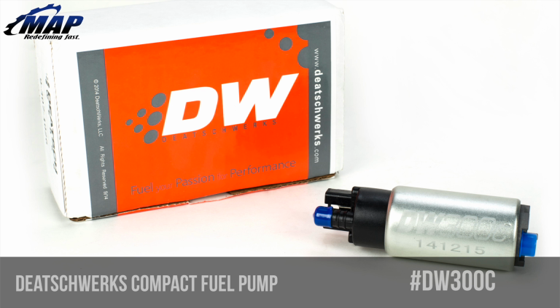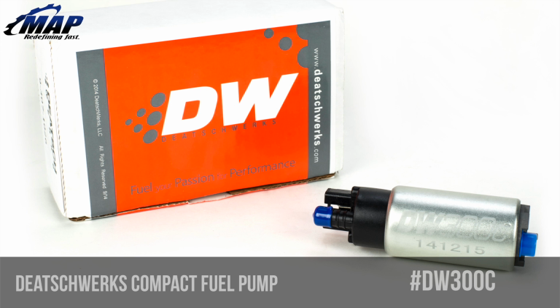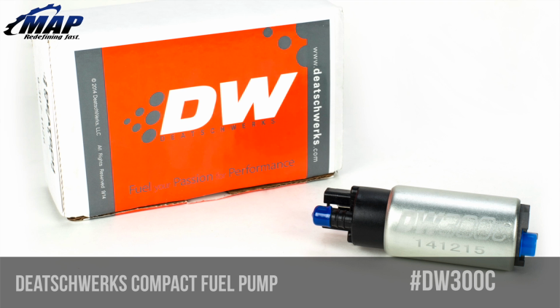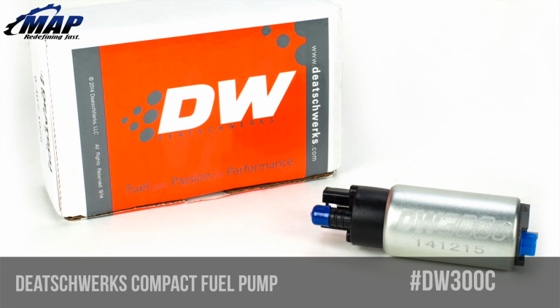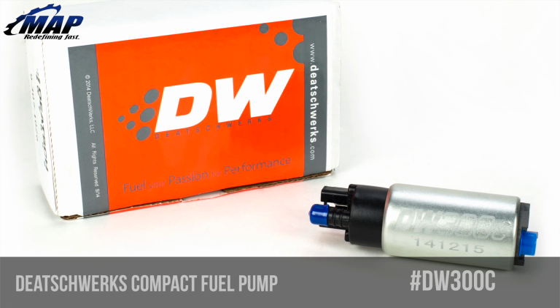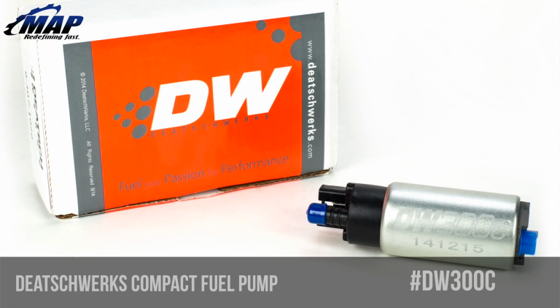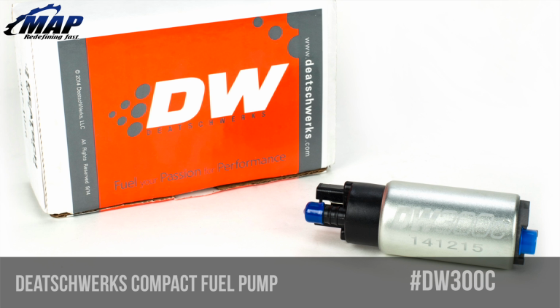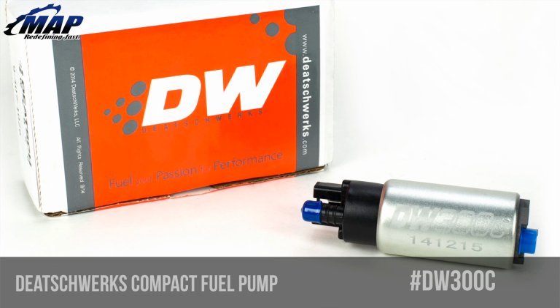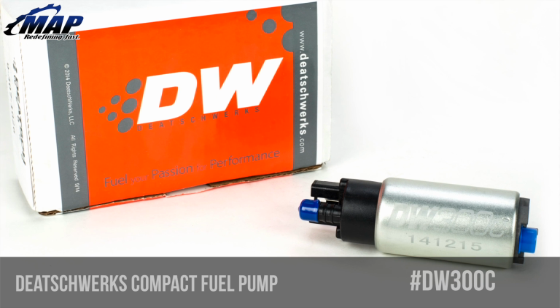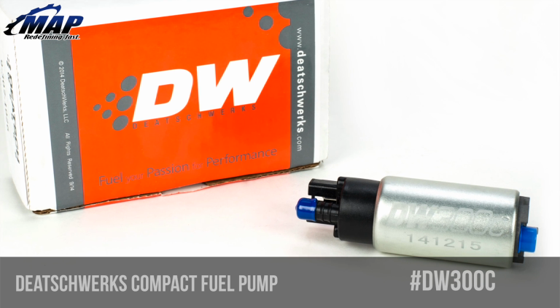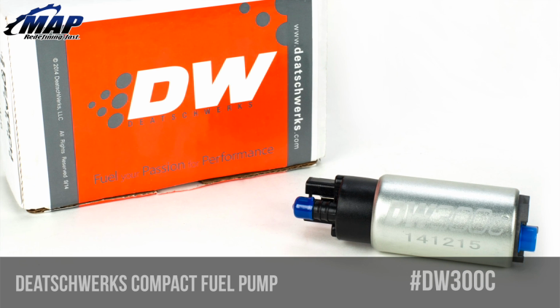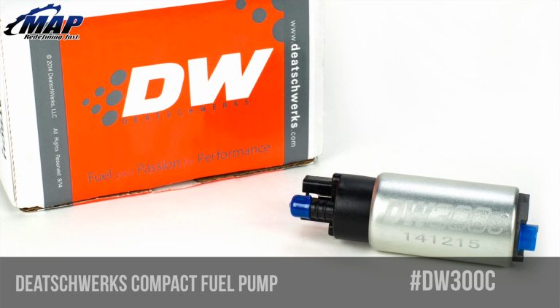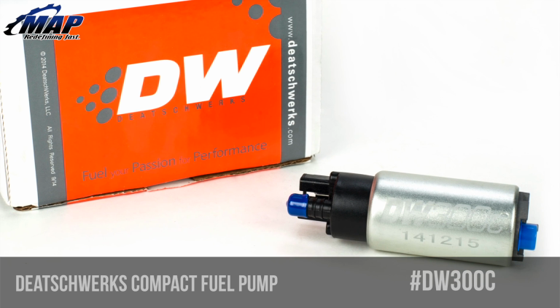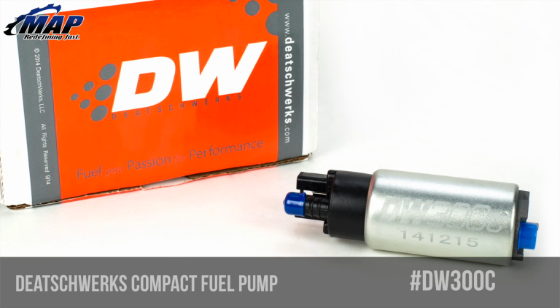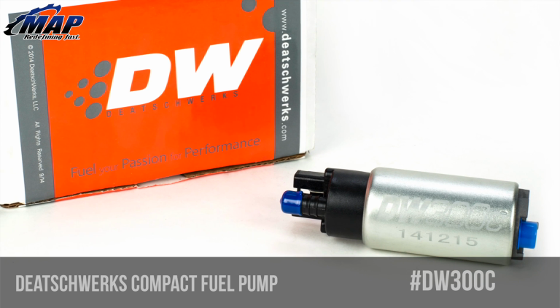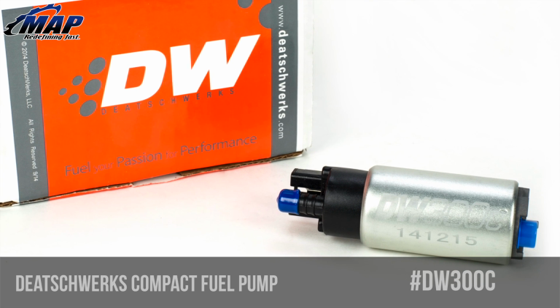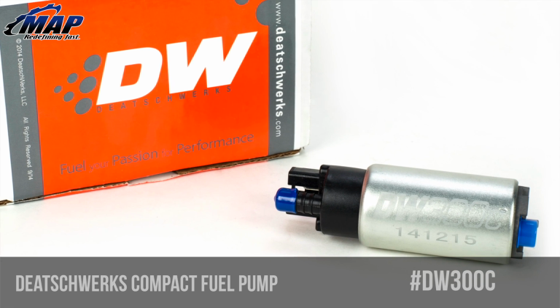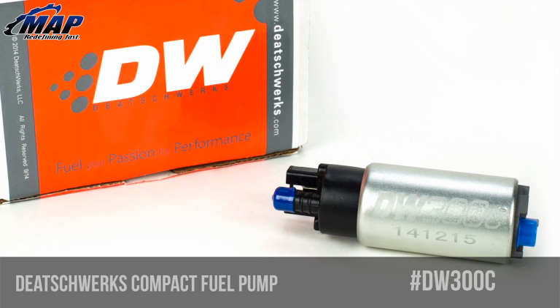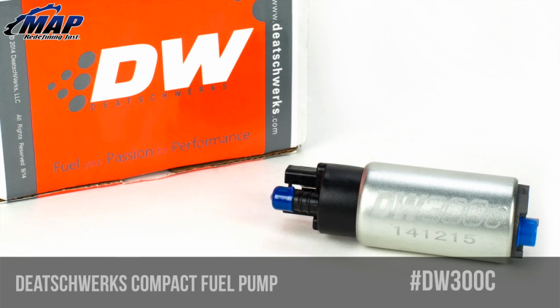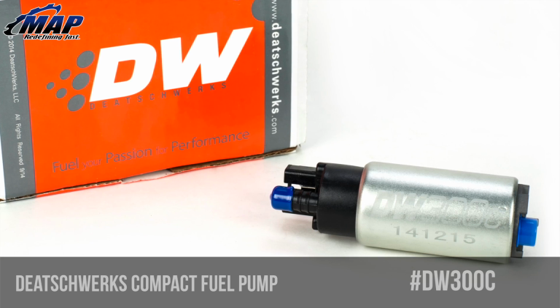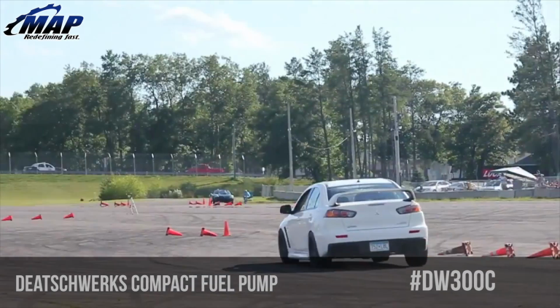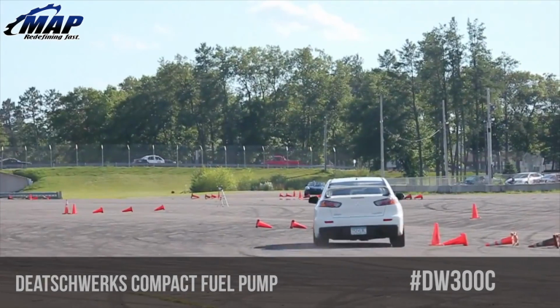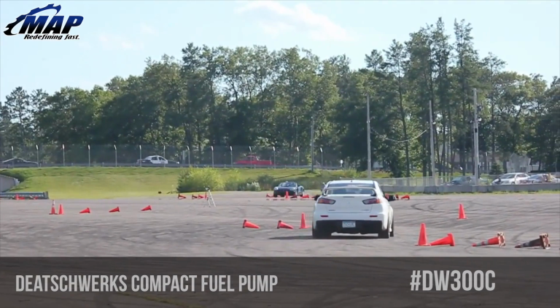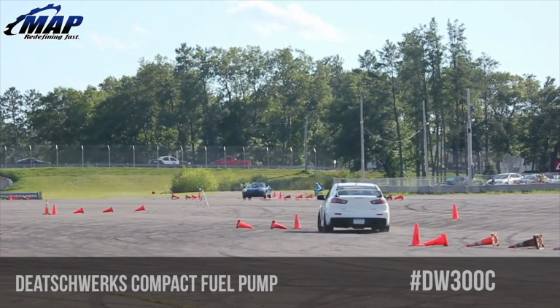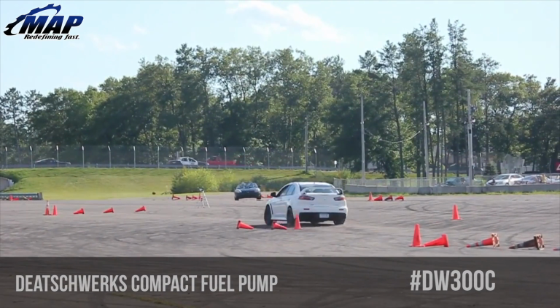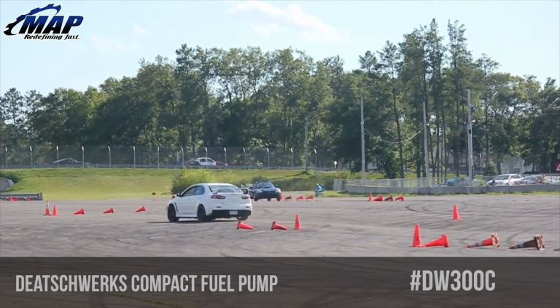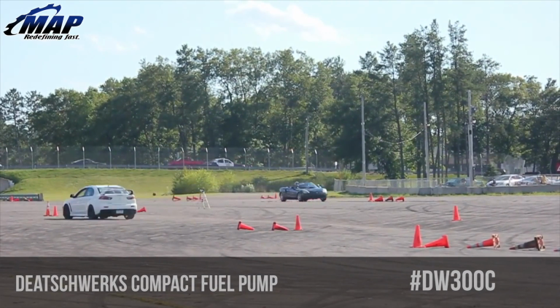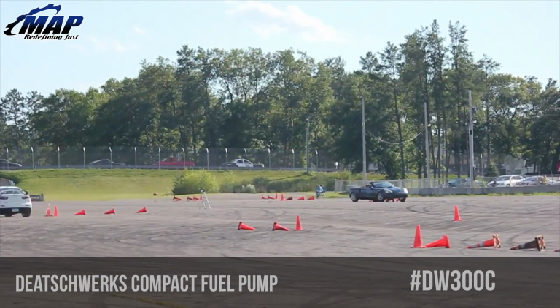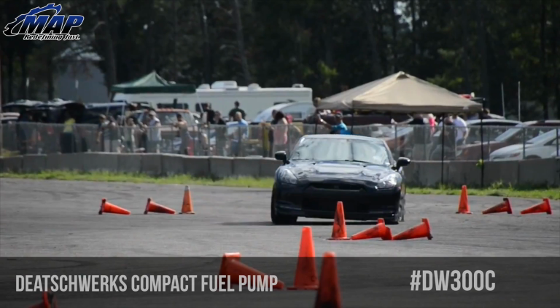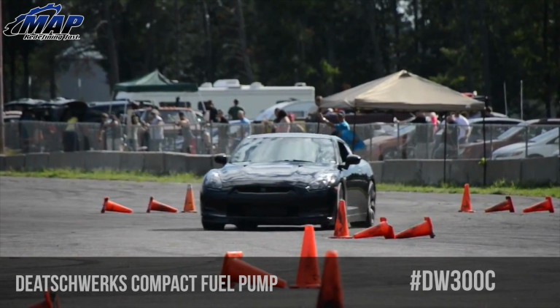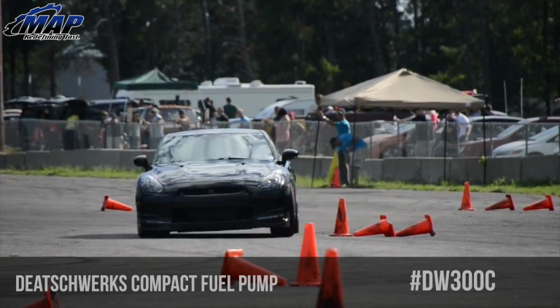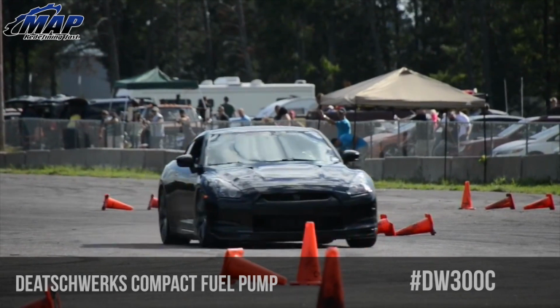Hey everyone, it's Eric from MAPerformance.com. Today we're going to look at the brand new Deatschwerks DW300C drop-in 340L per hour fuel pump. This pump will fit many applications including the Evo 10, GTR, Legacy GT, and STI.